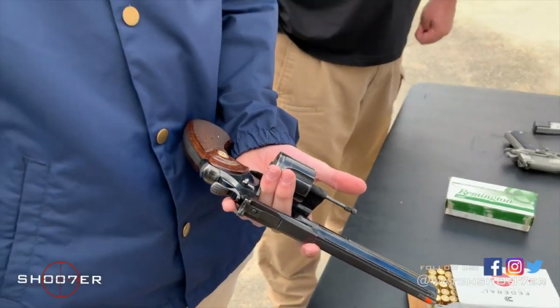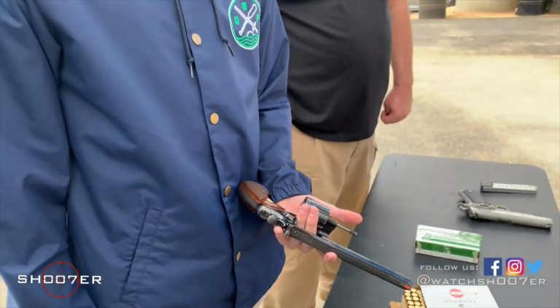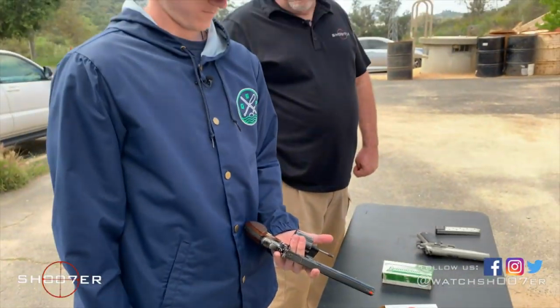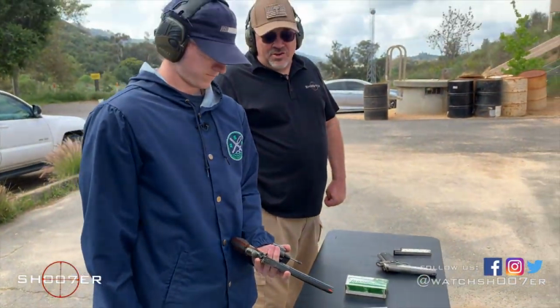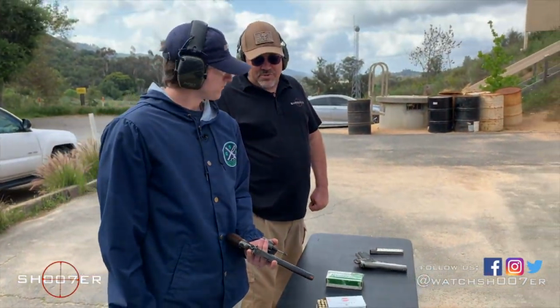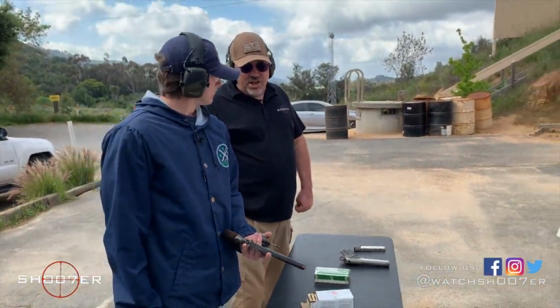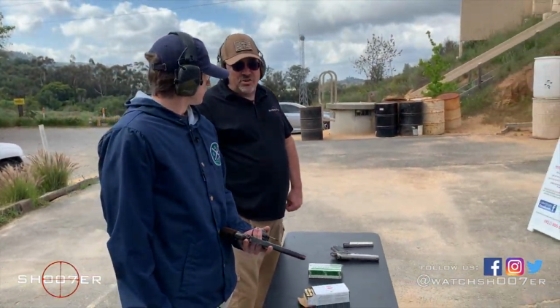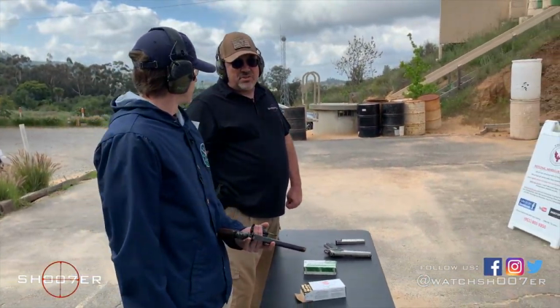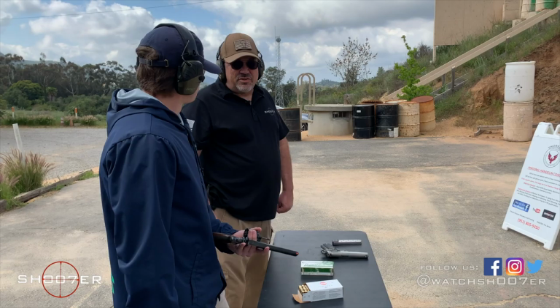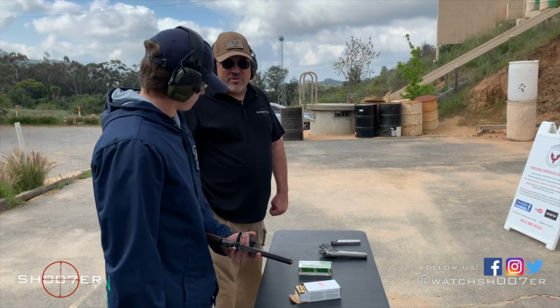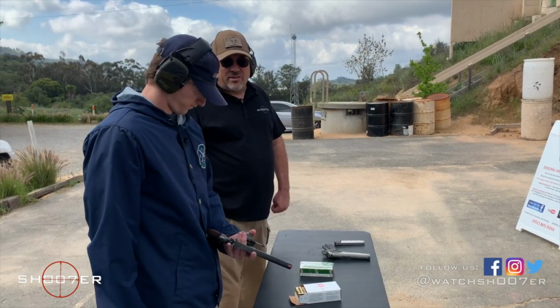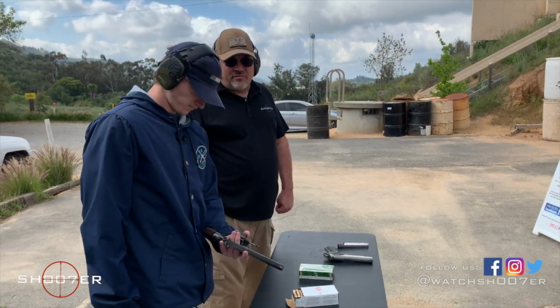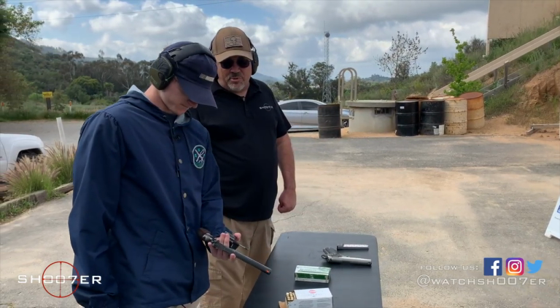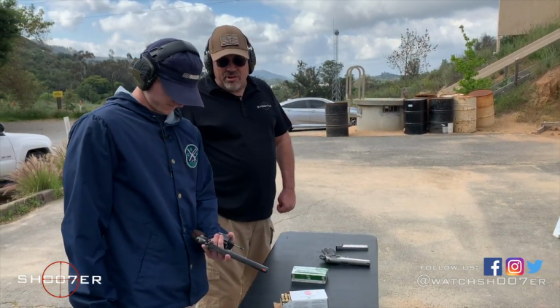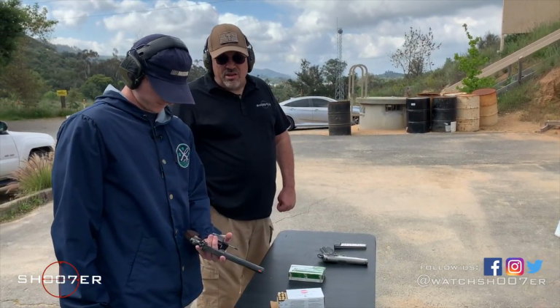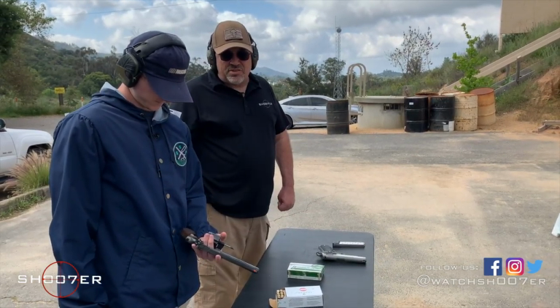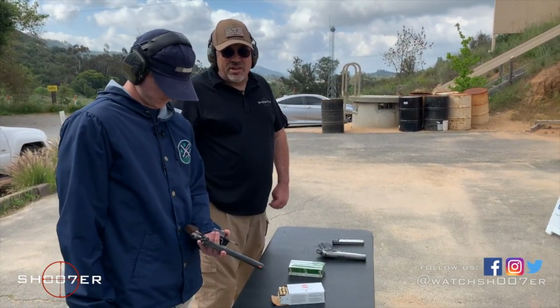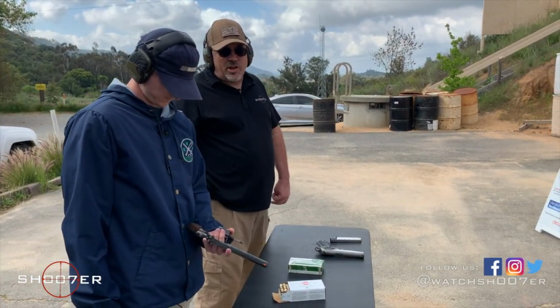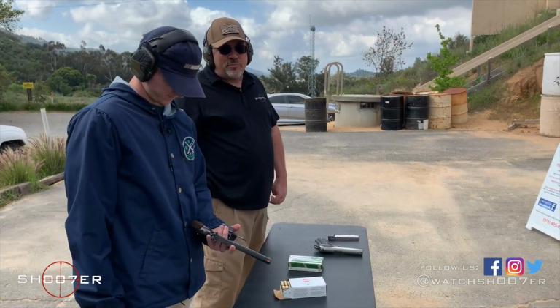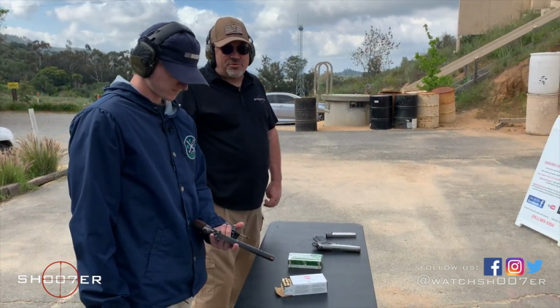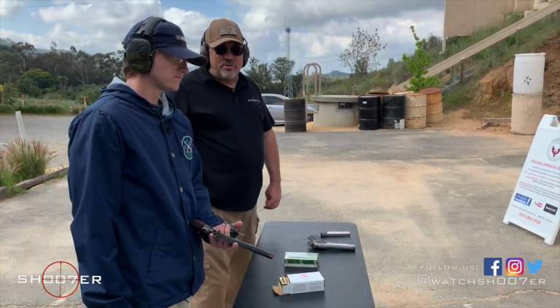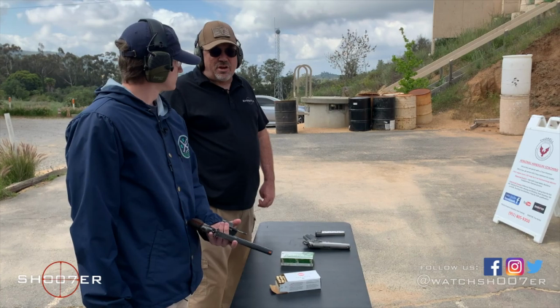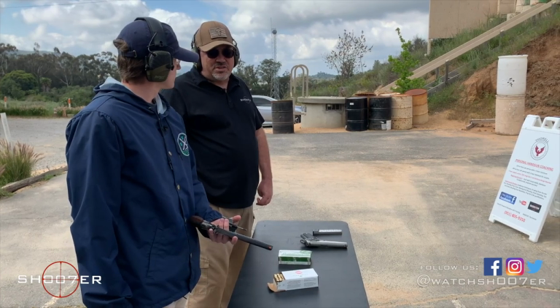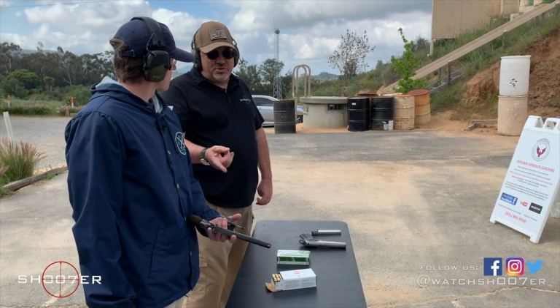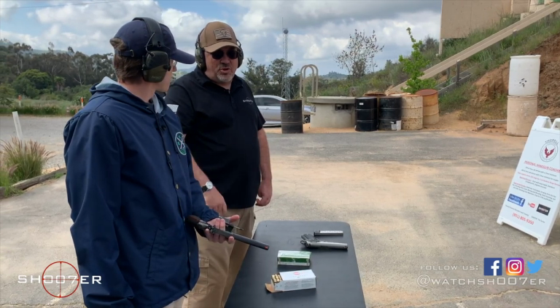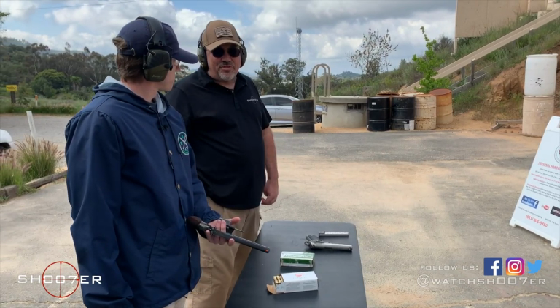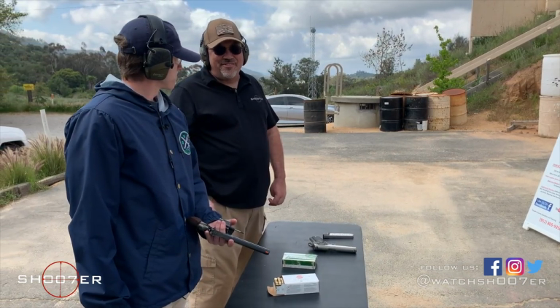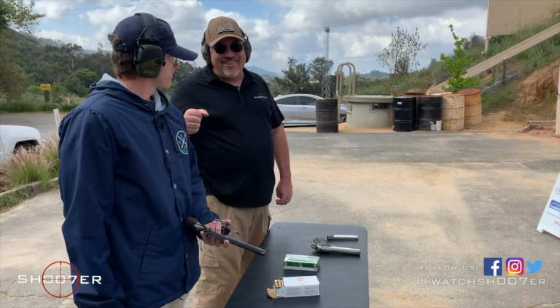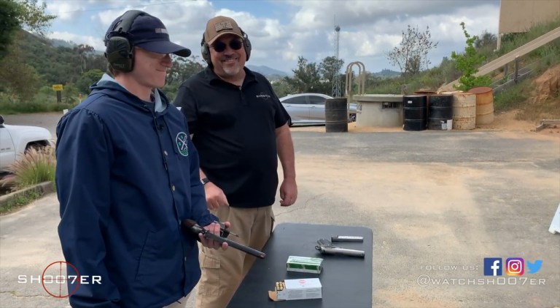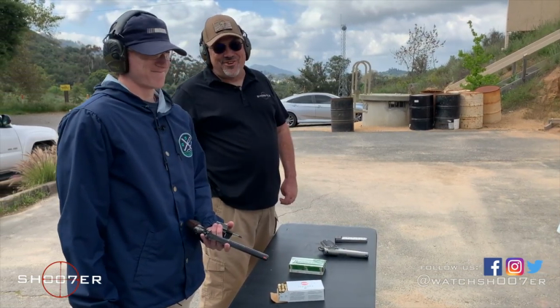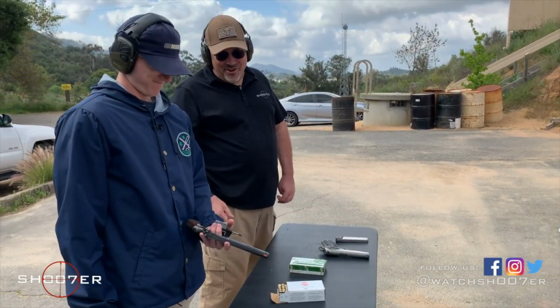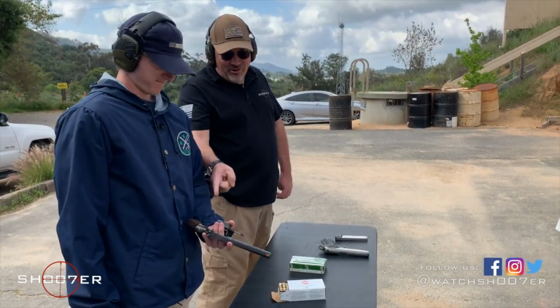We're back. Jacob's had a chance to look through the selection of what we've got available, and he's decided he's going to come off the porch, run with the big dogs, and he's chosen the Colt Python. Good choice.